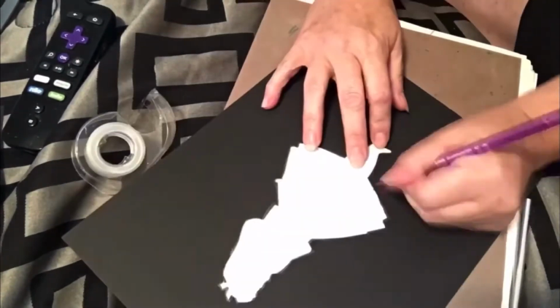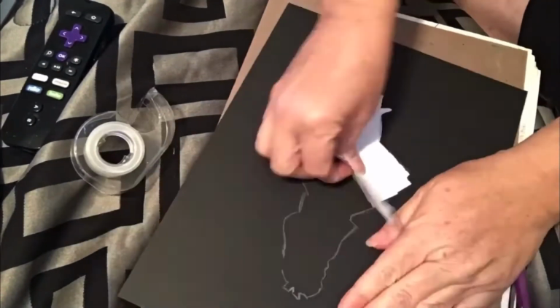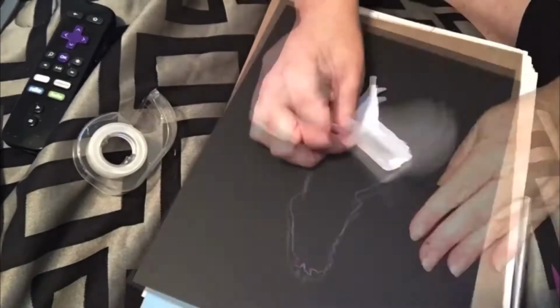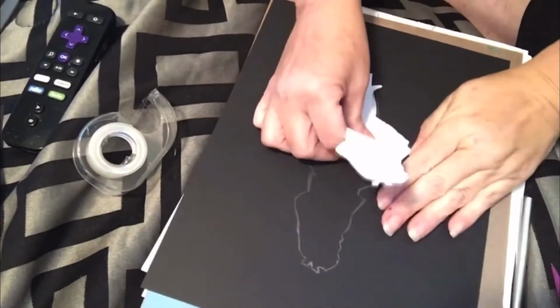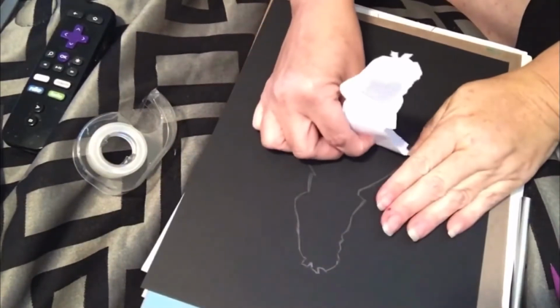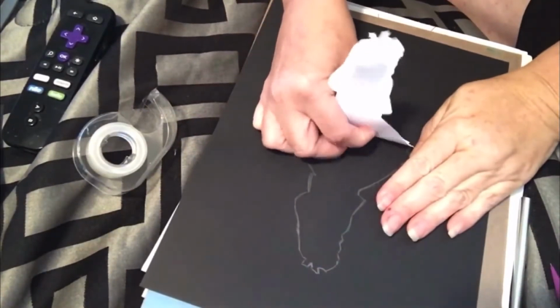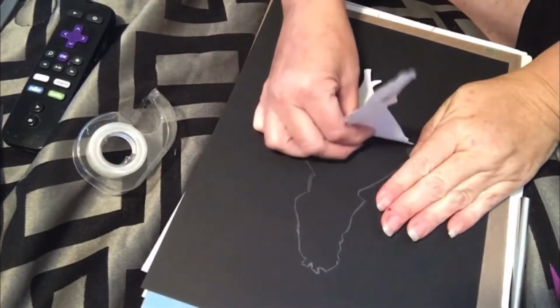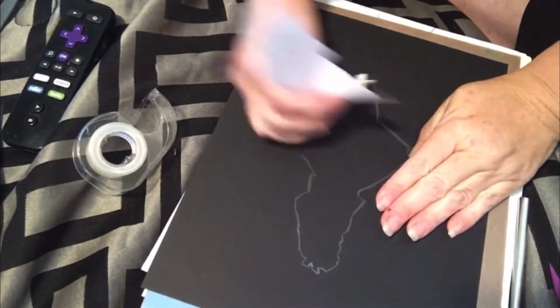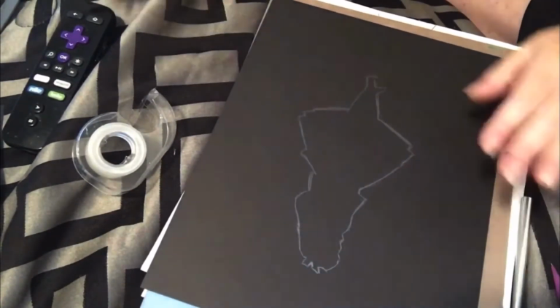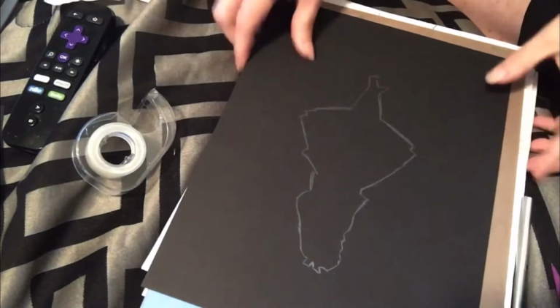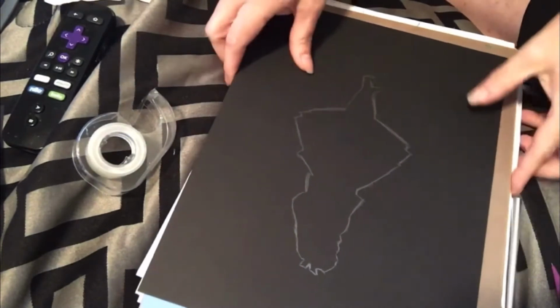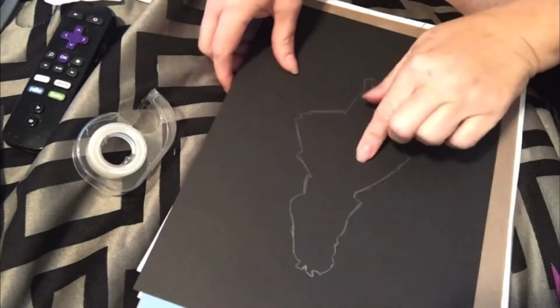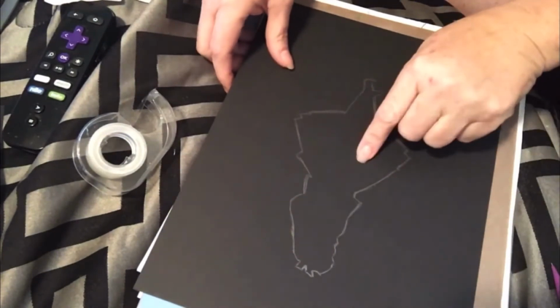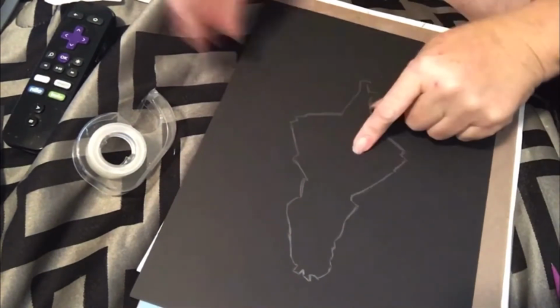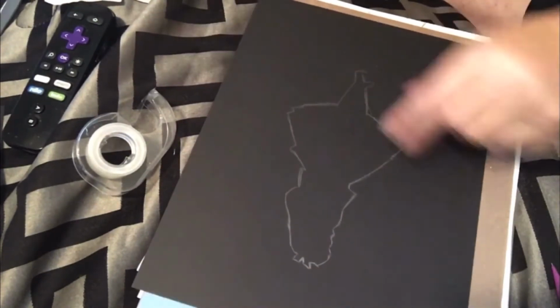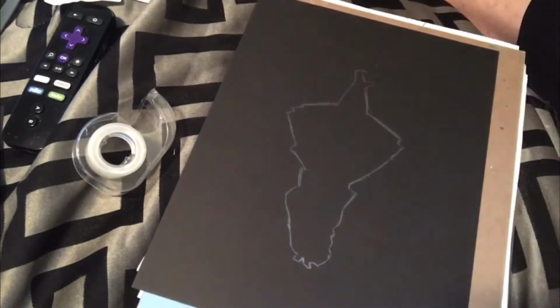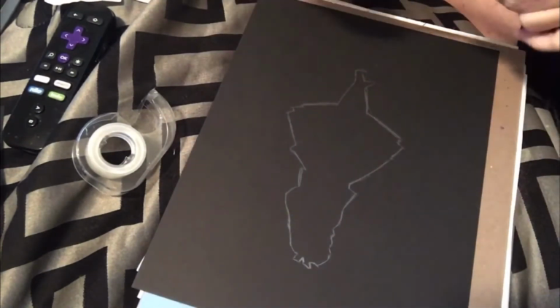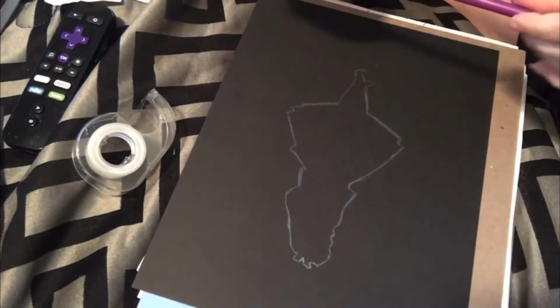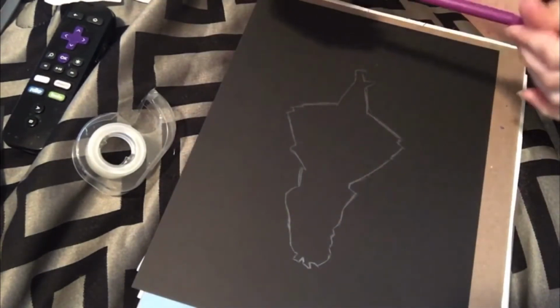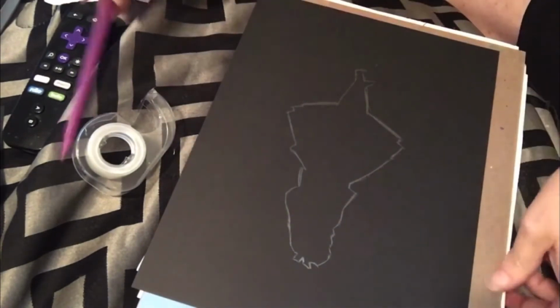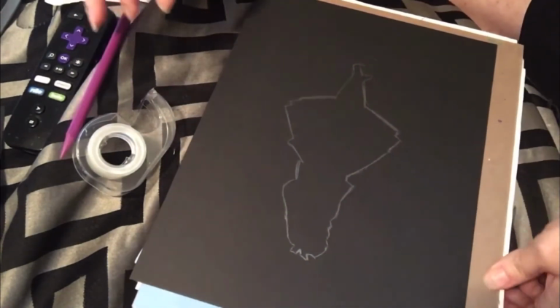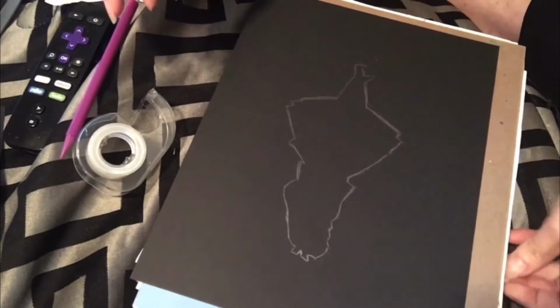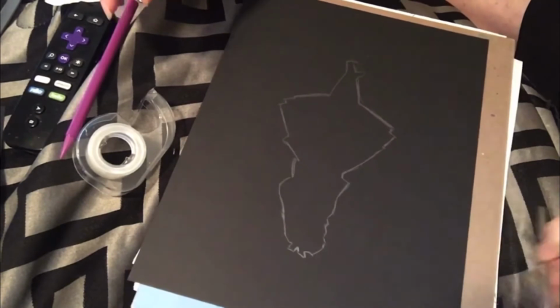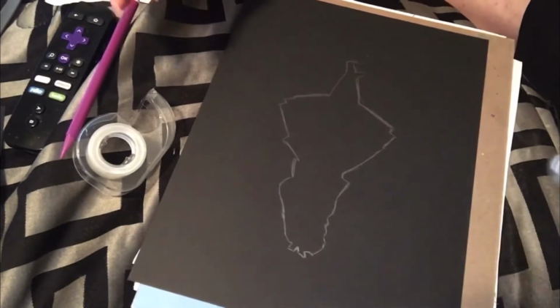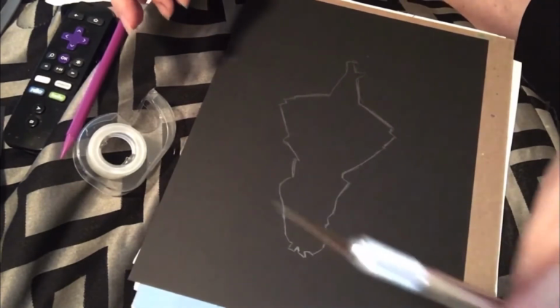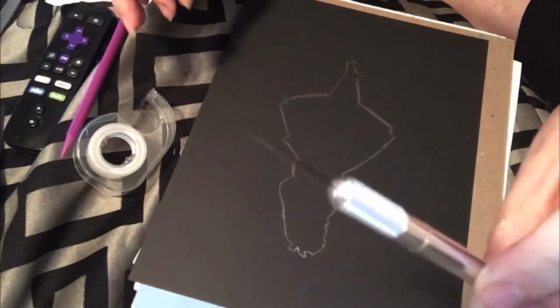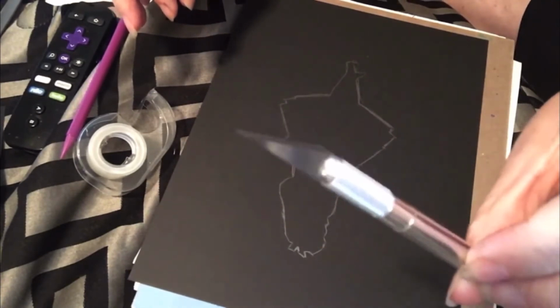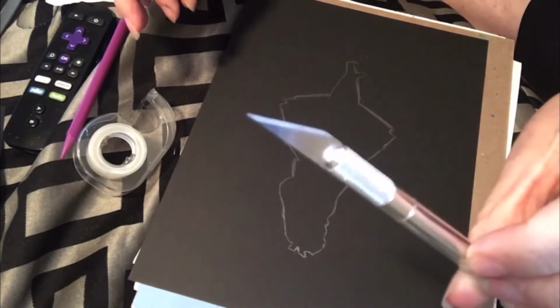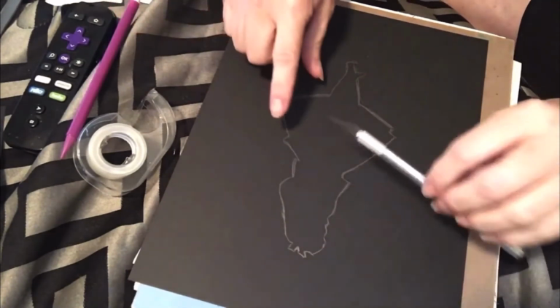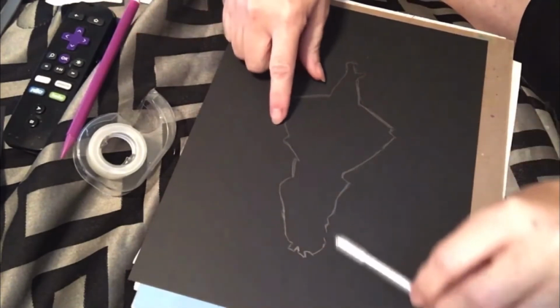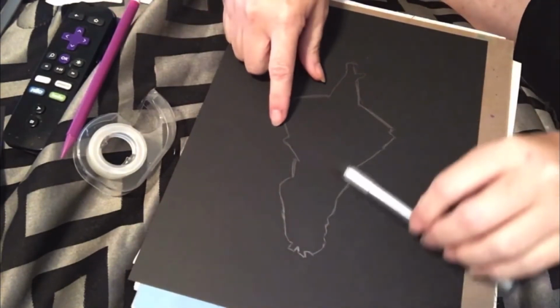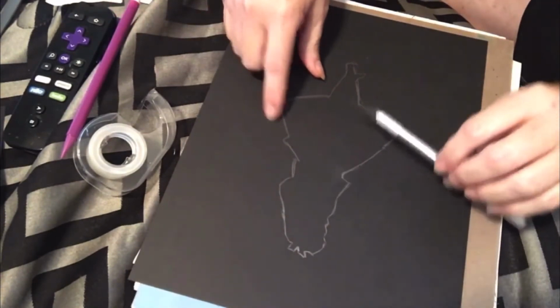Okay, so that's that. I'm going to use my little scalpel to cut her out.